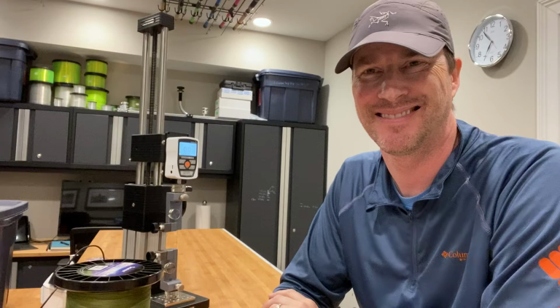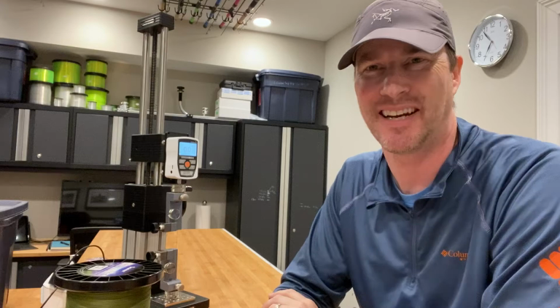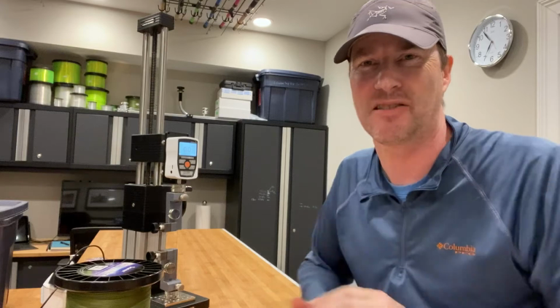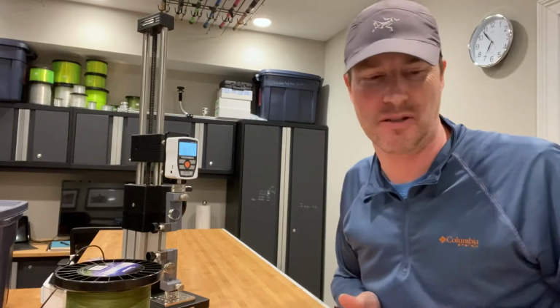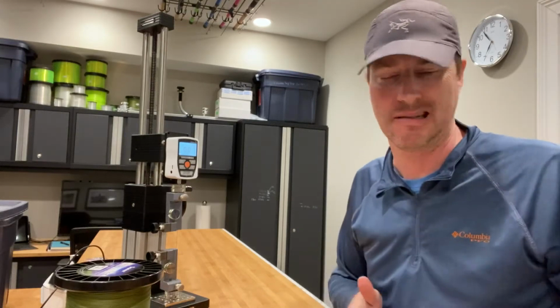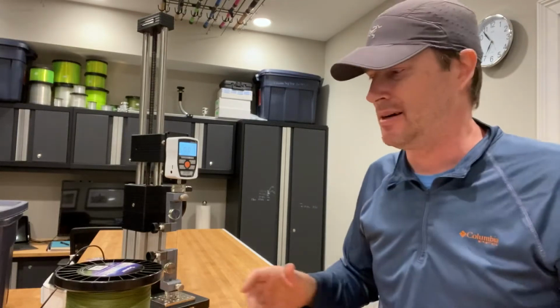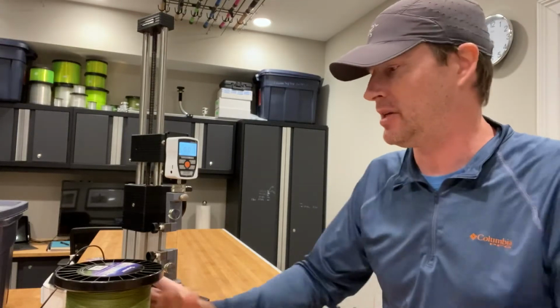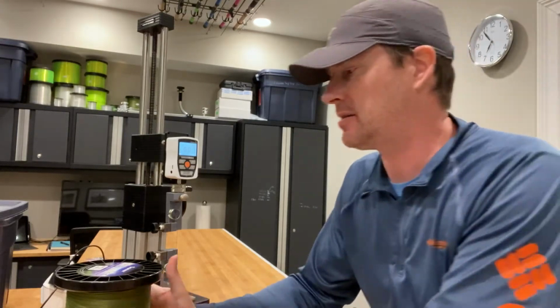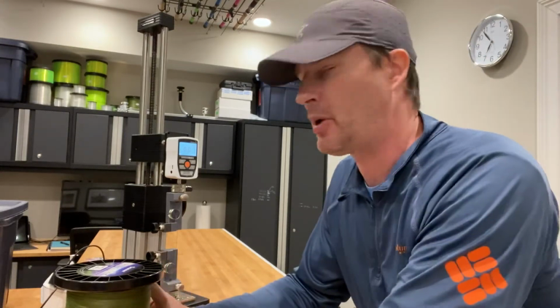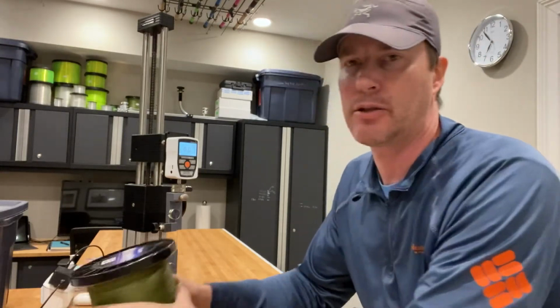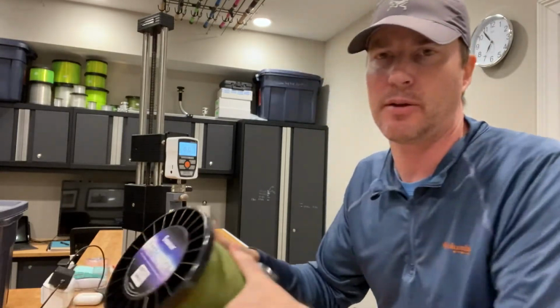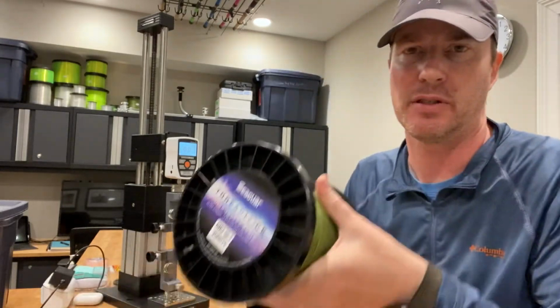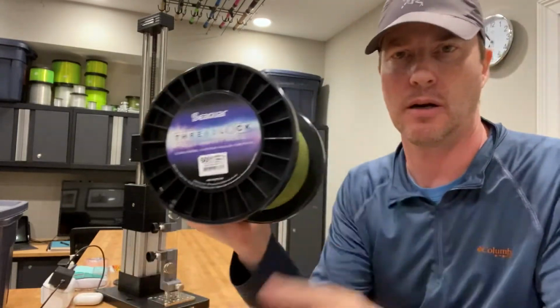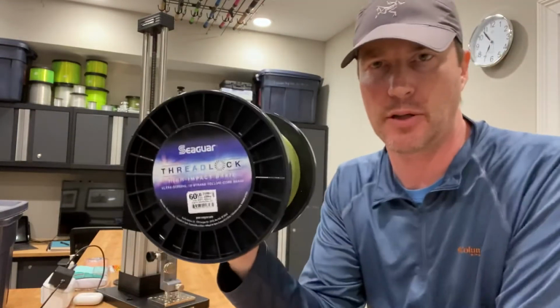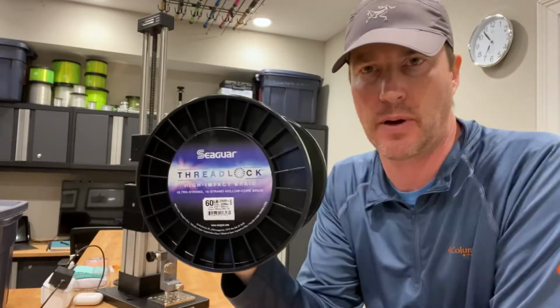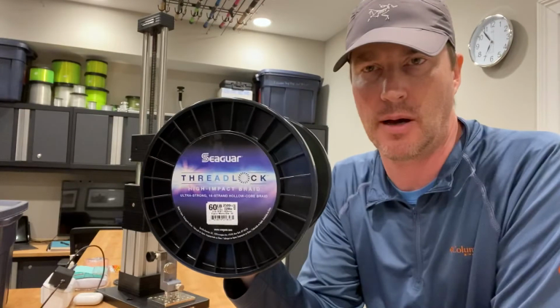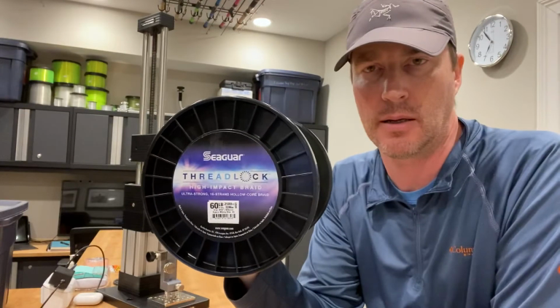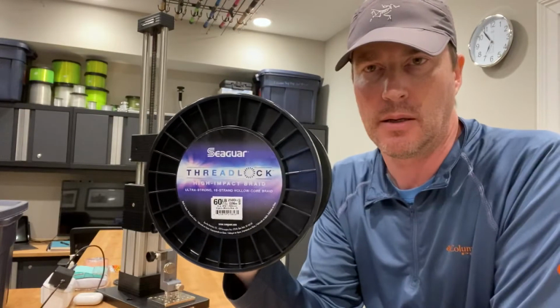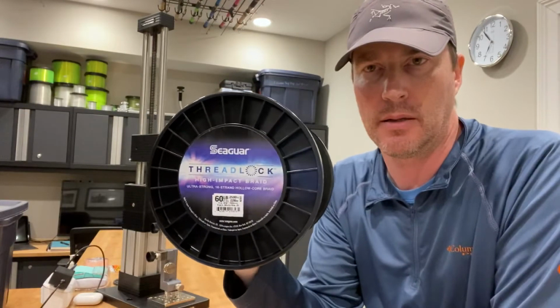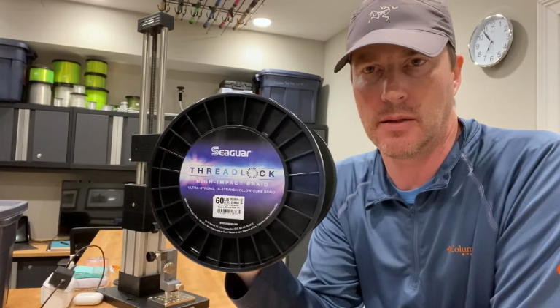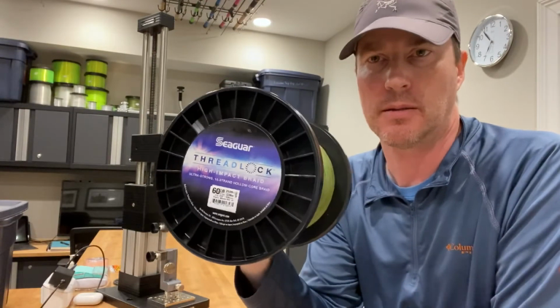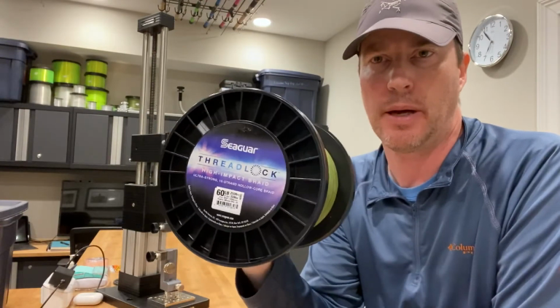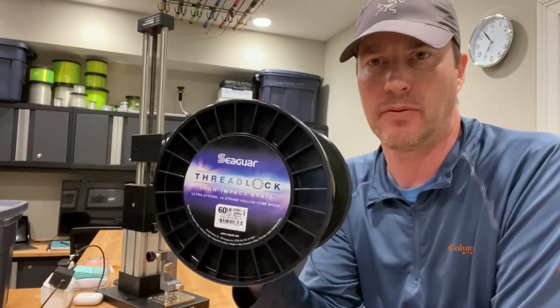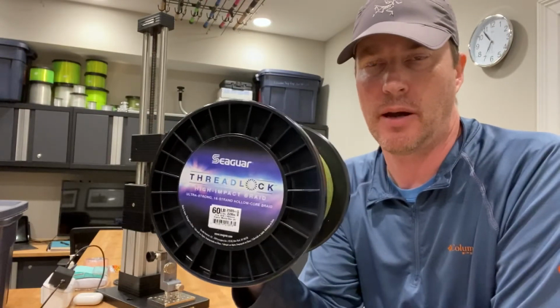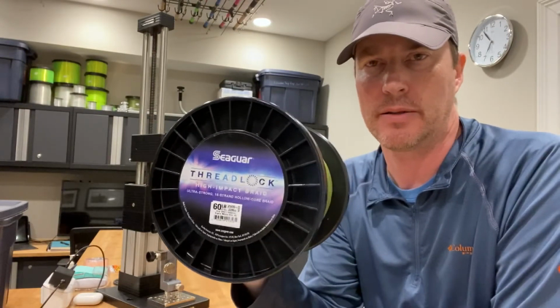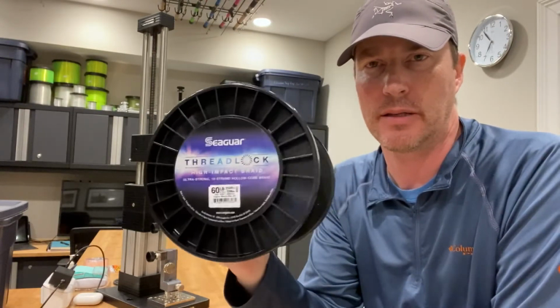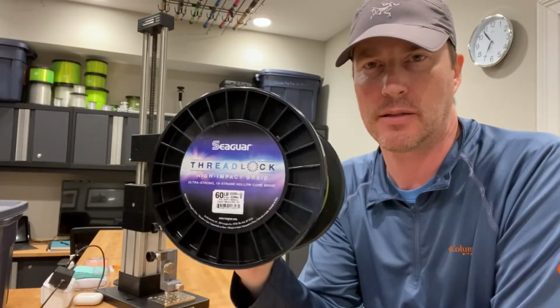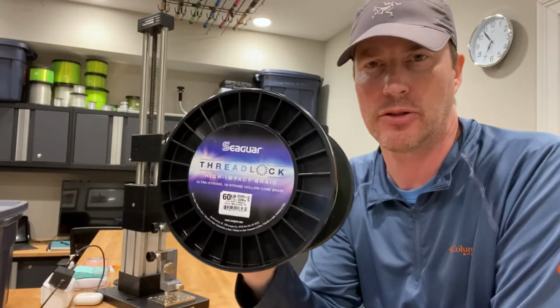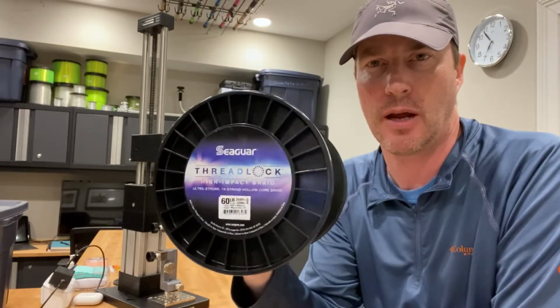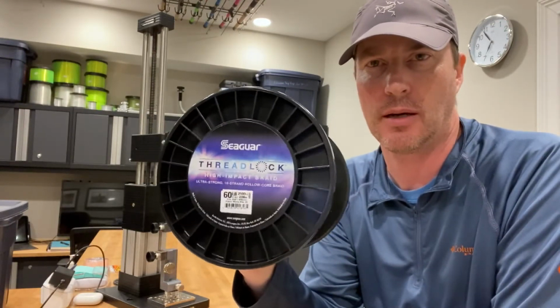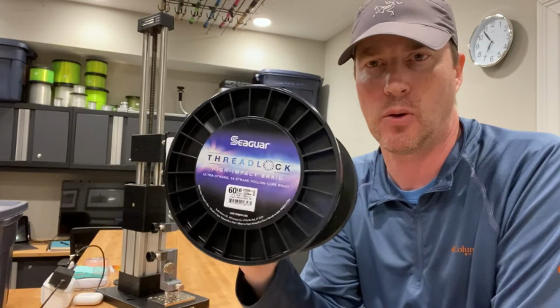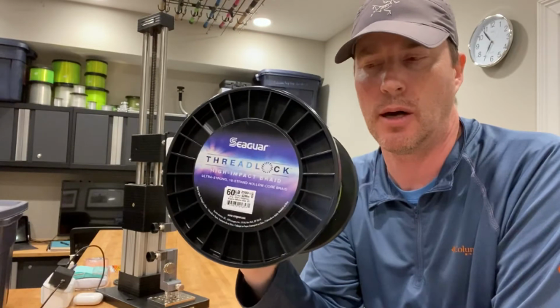Hey guys, Art Weston. I'm going to be testing the breaking strength of Seagar's Threadlock in the 60-pound variety. This is a 16-strand hollow core line.